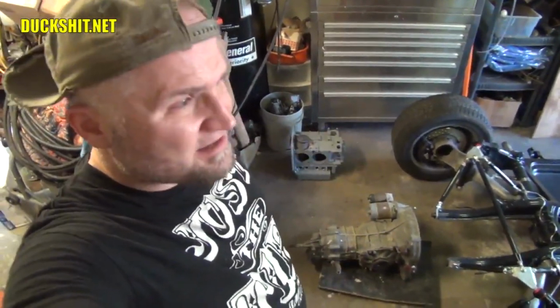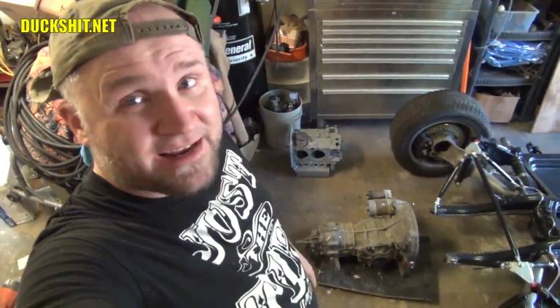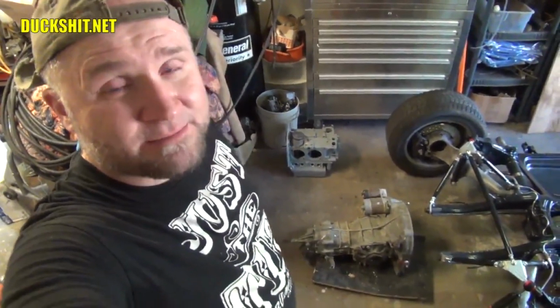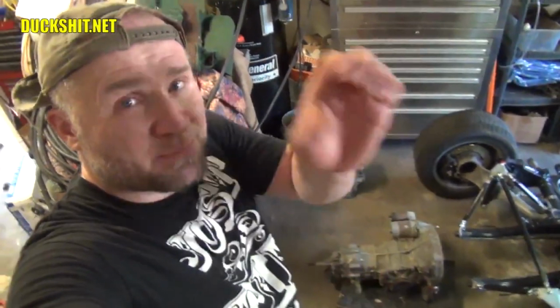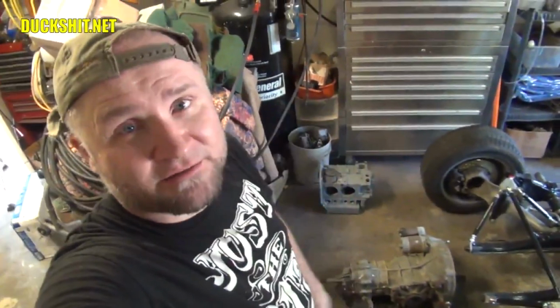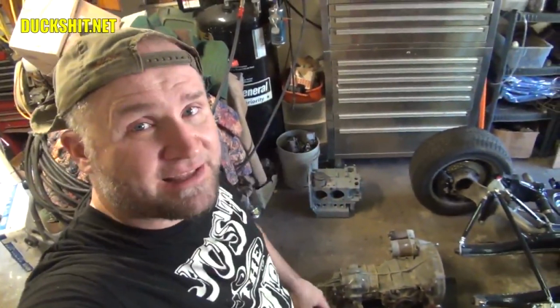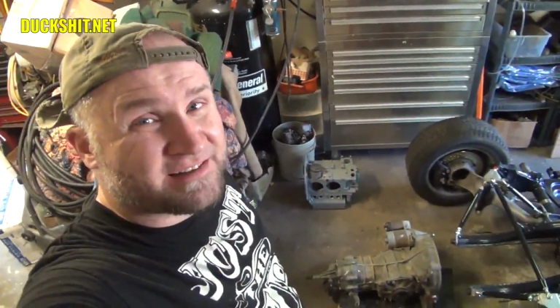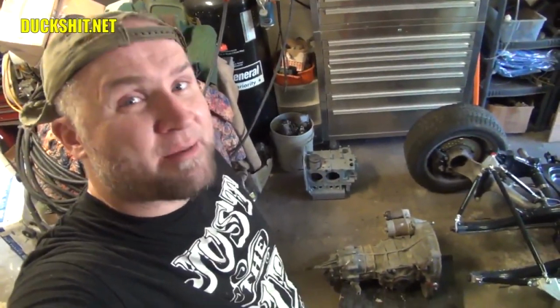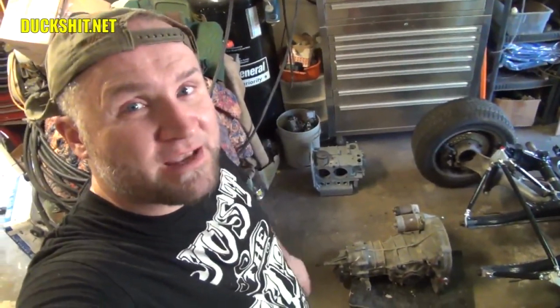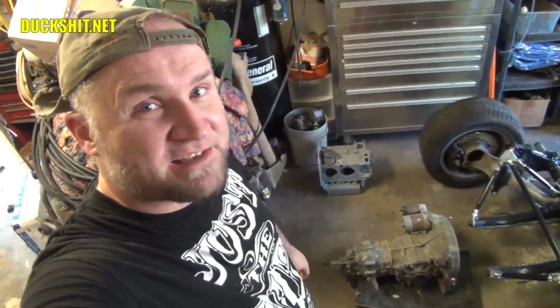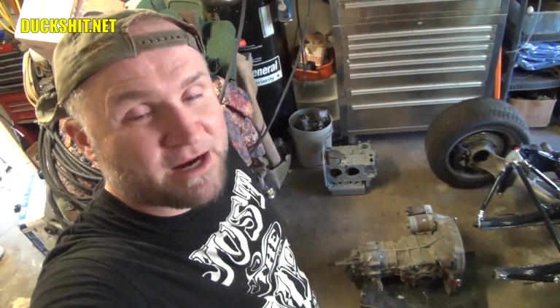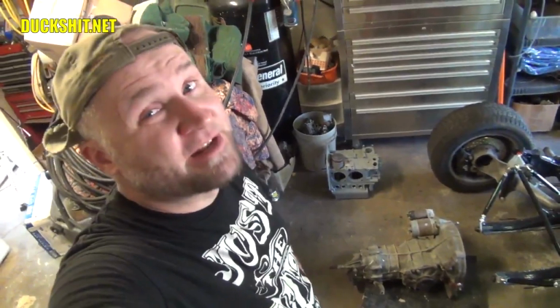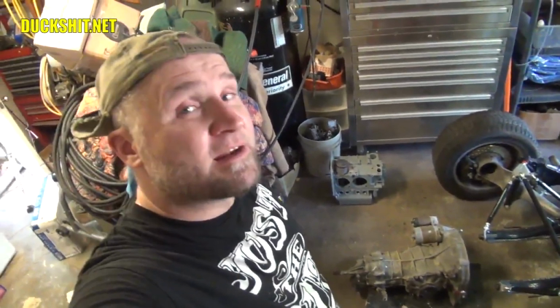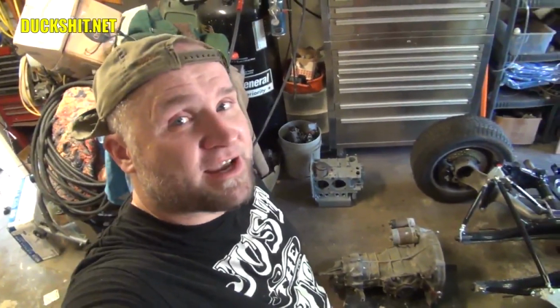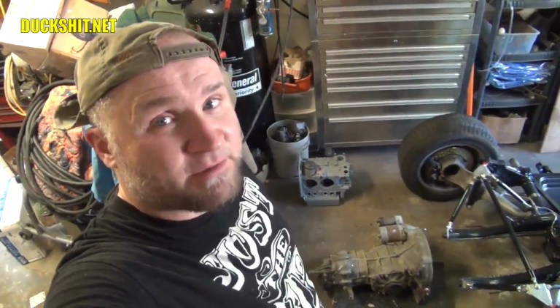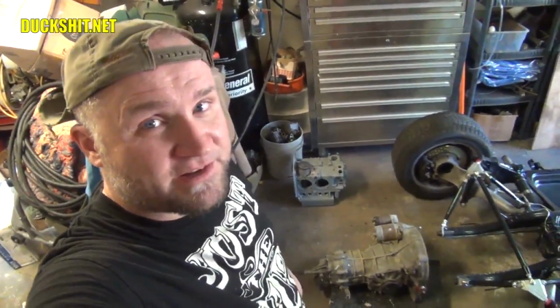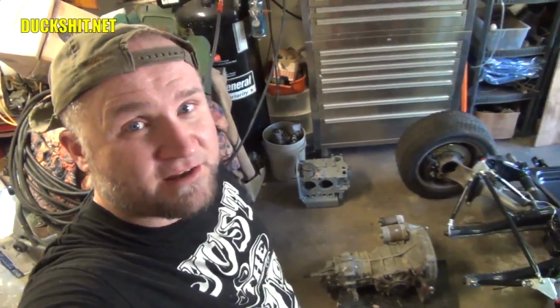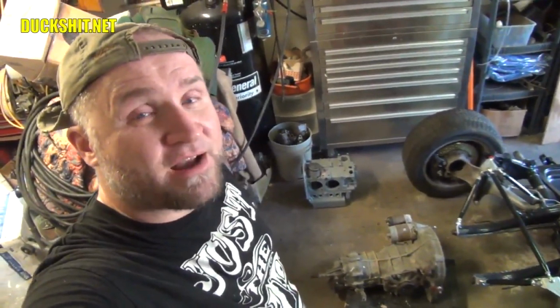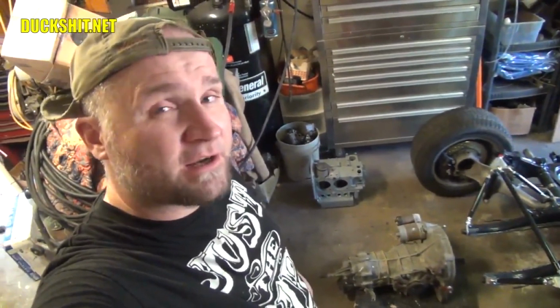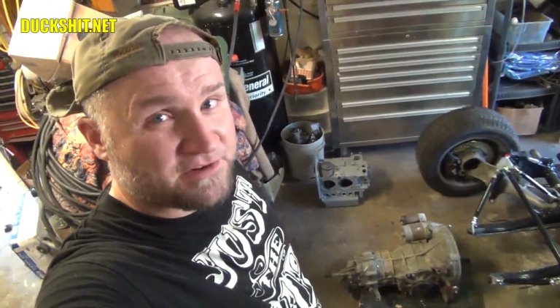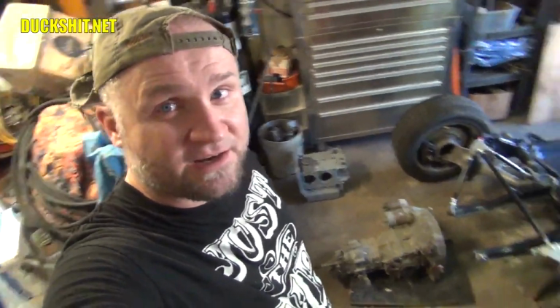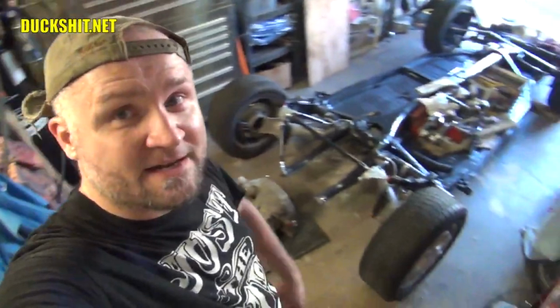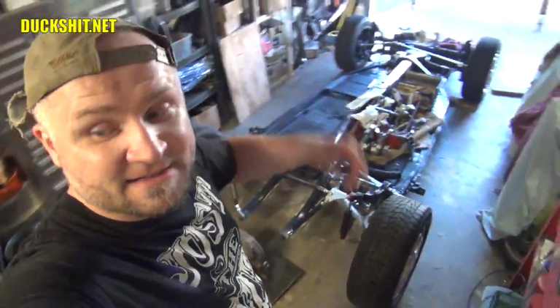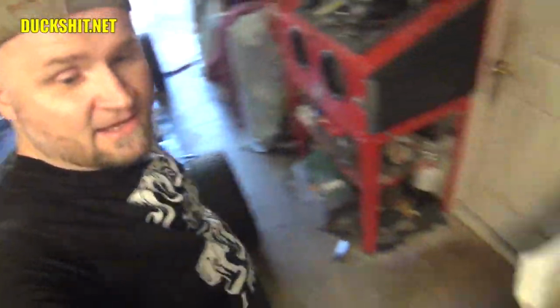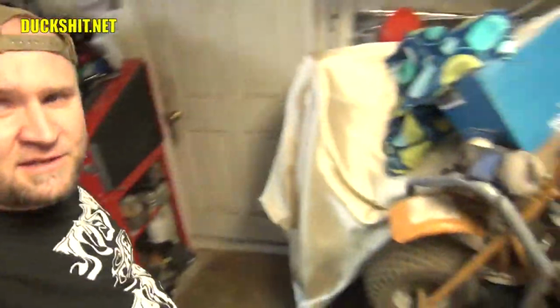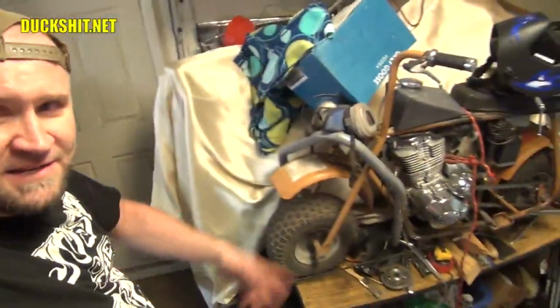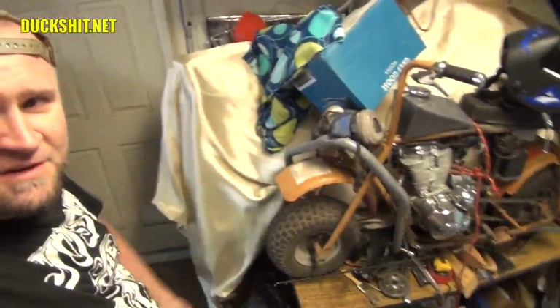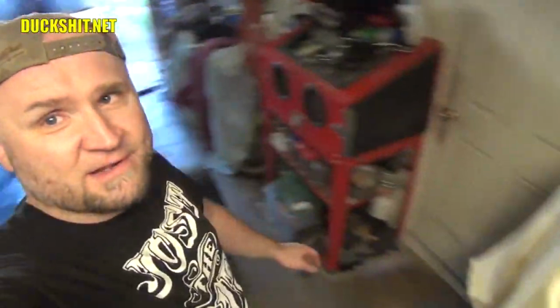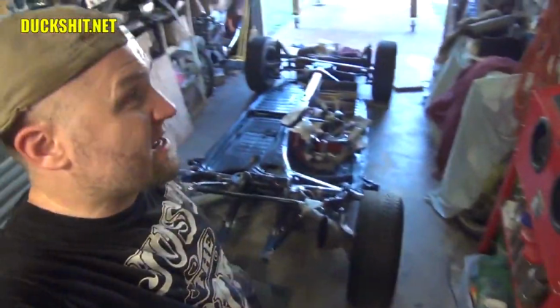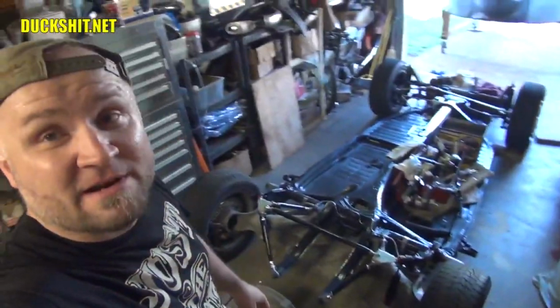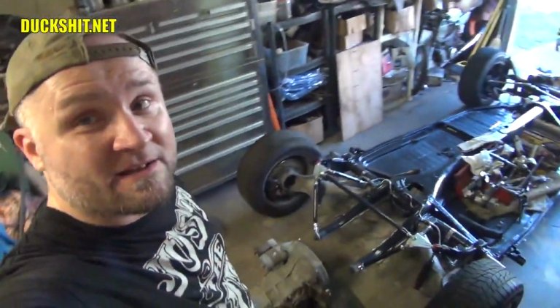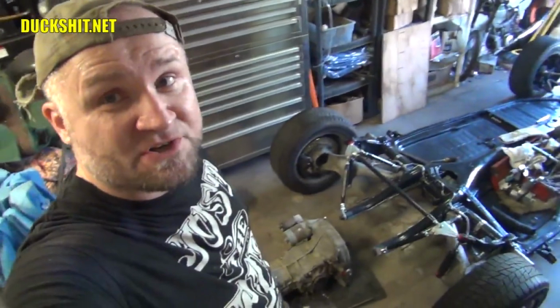As always, like, comment, subscribe. Click that bell down there next to the subscribe button so you get updates every time I upload a new video. Don't forget to check out my Facebook group page, Duckman Cycles VW Garage. Join the group page — there'll be discussions on this and the Doodle Bastard, and whenever else I've got going or anybody else wants to share.